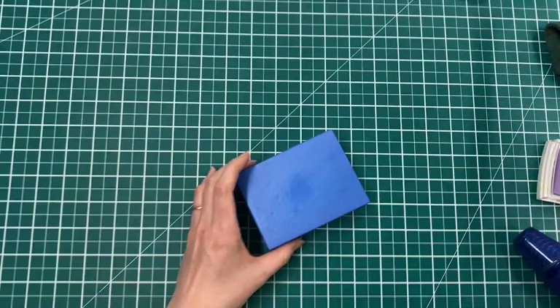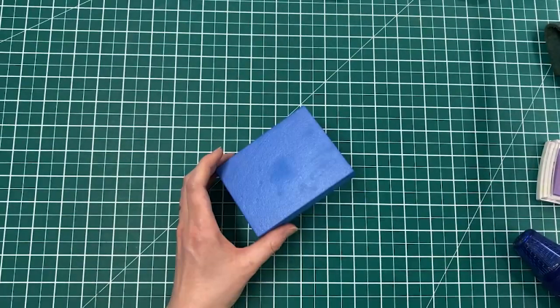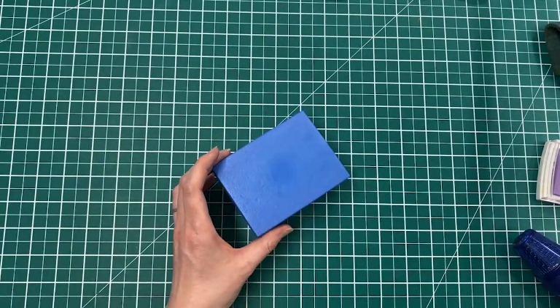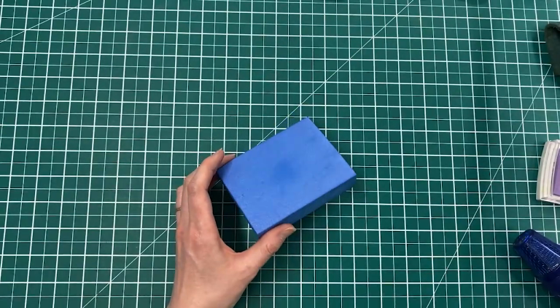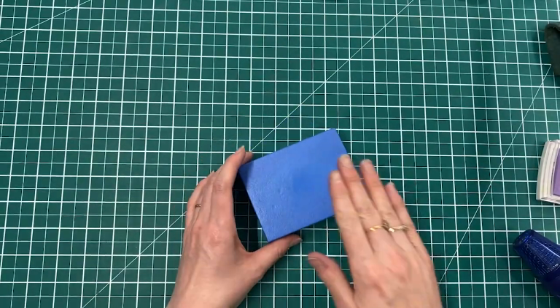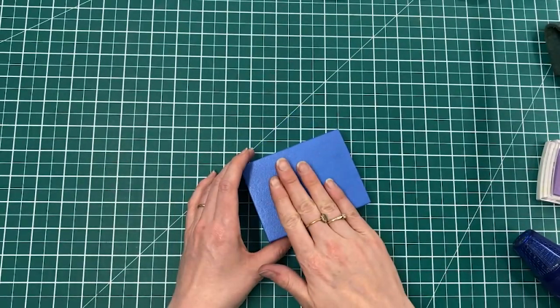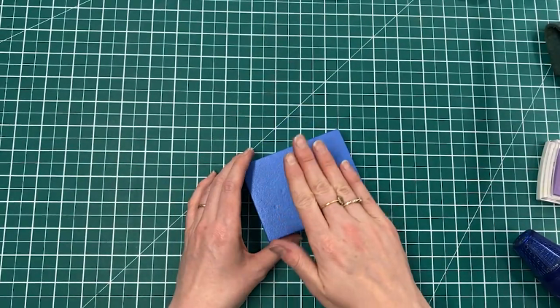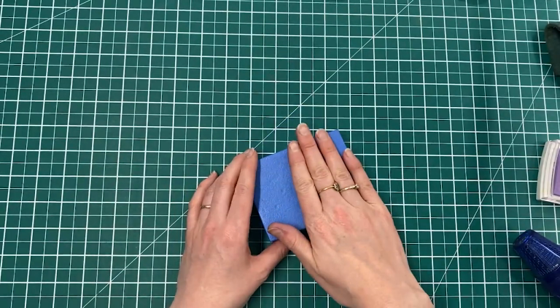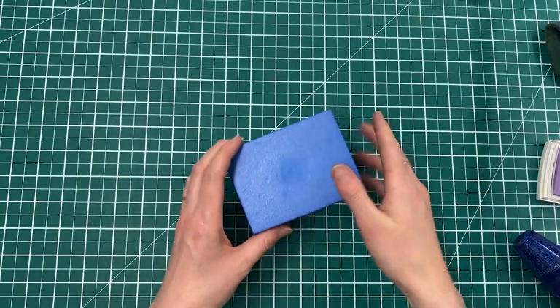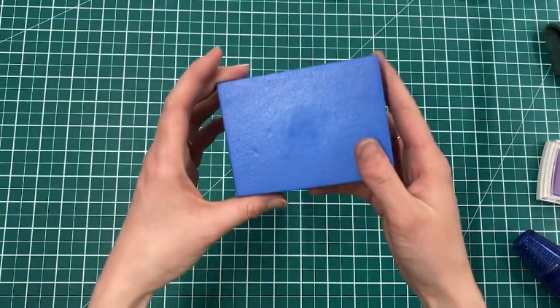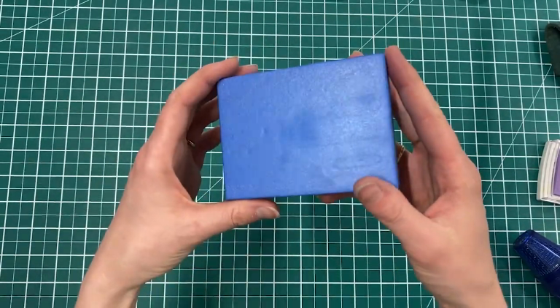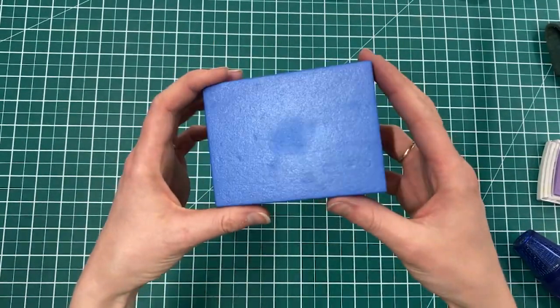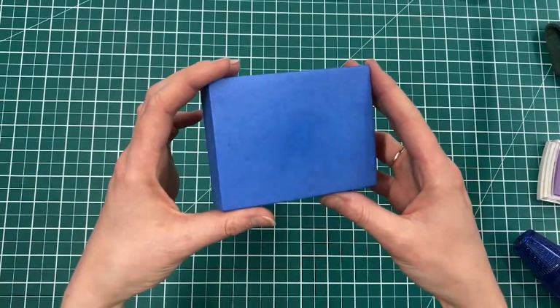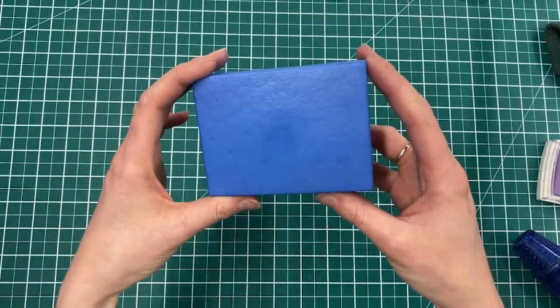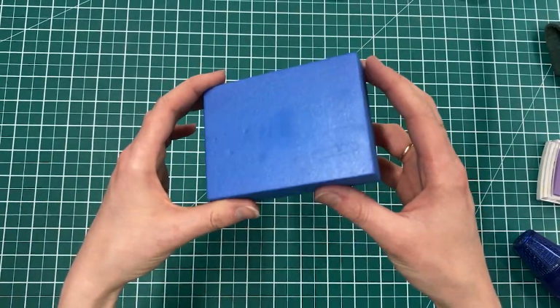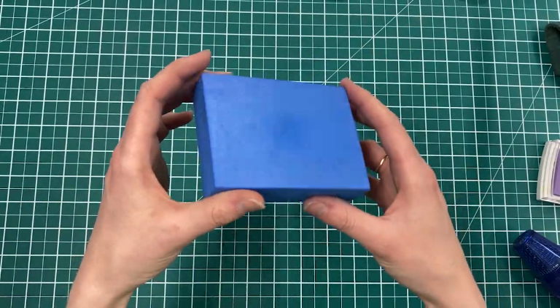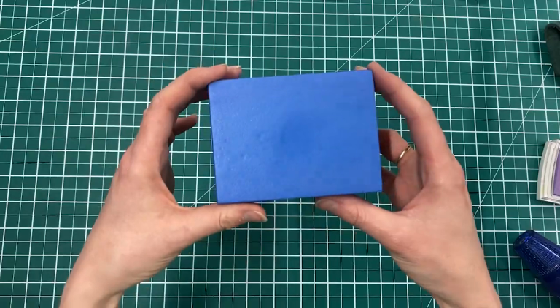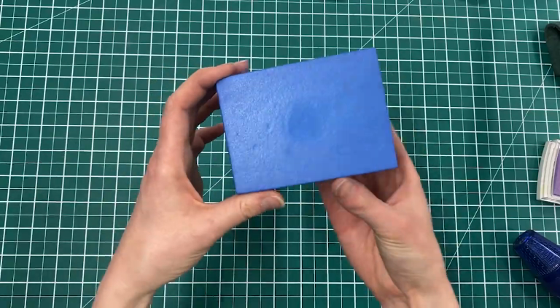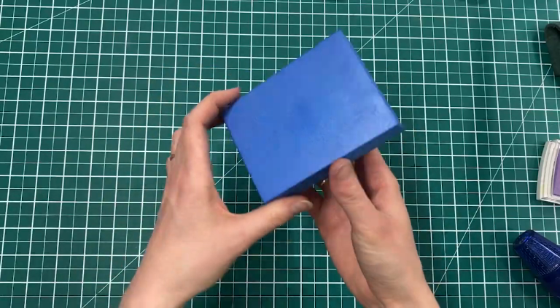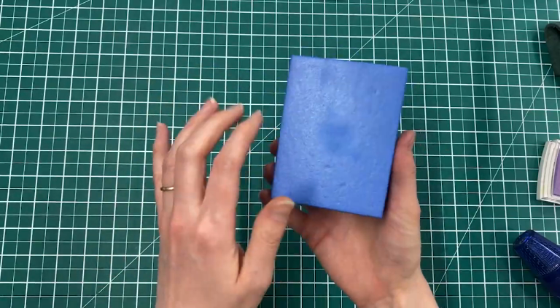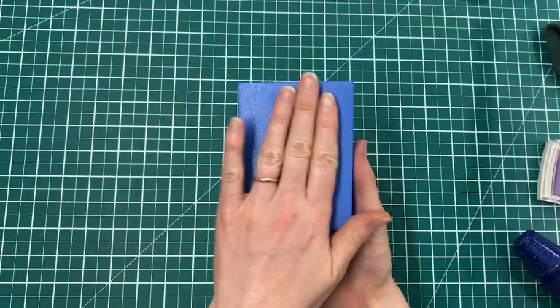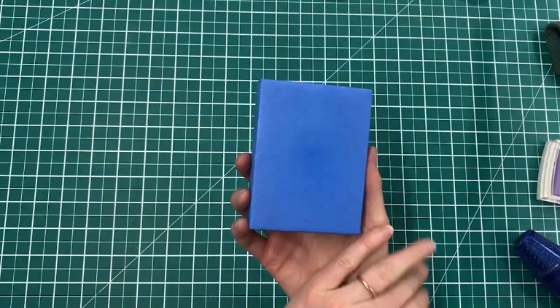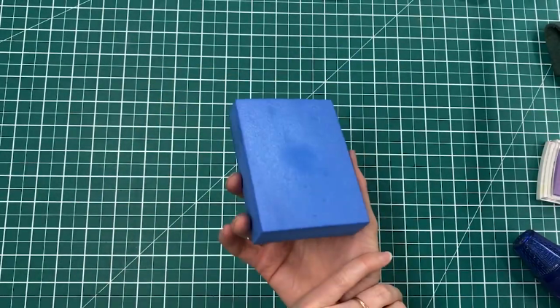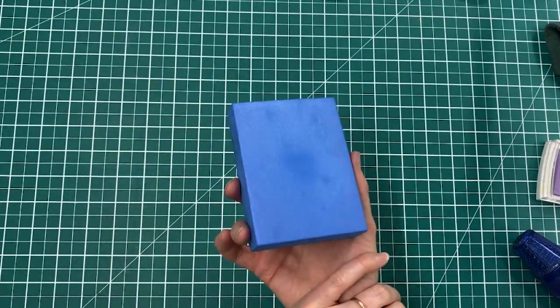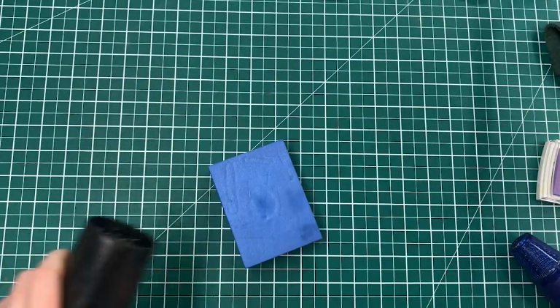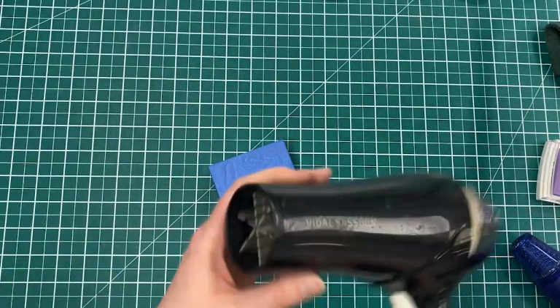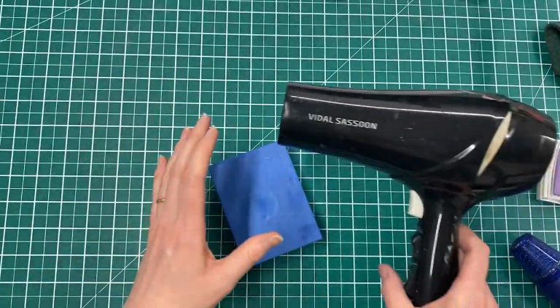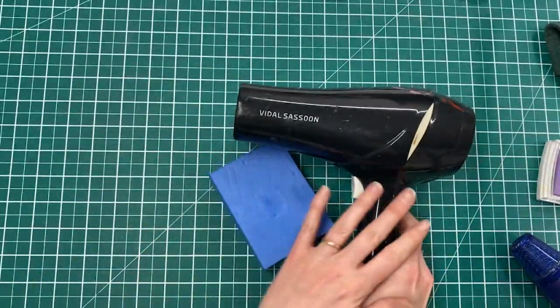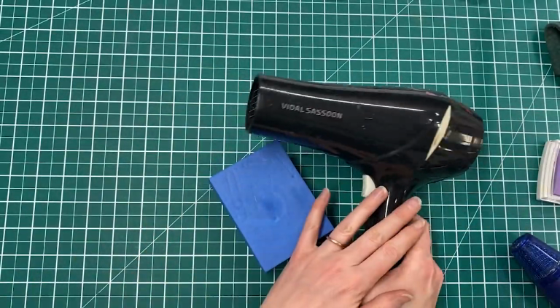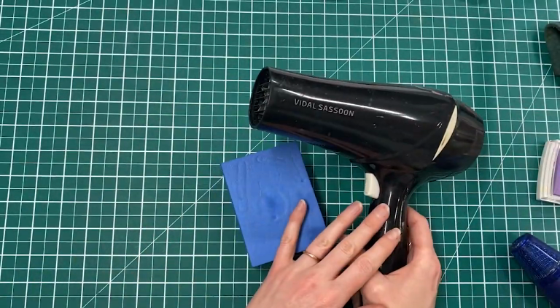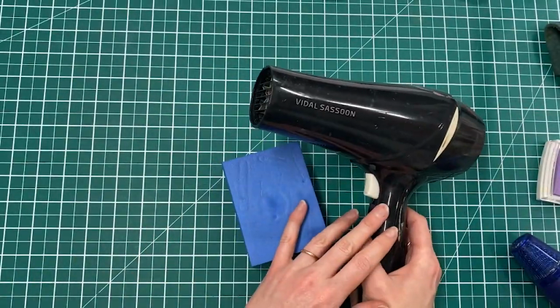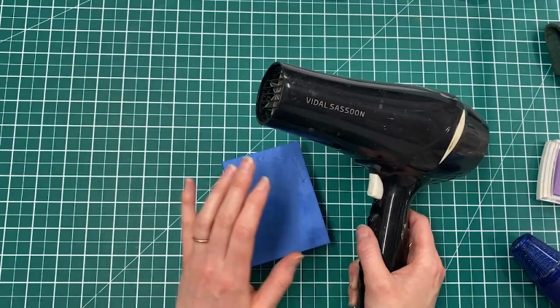If you want to get rid of it, you just use your heat gun again. Remember not to go too close or hold for too long in one spot, but now I've got a smooth block again, ready for a new impression.